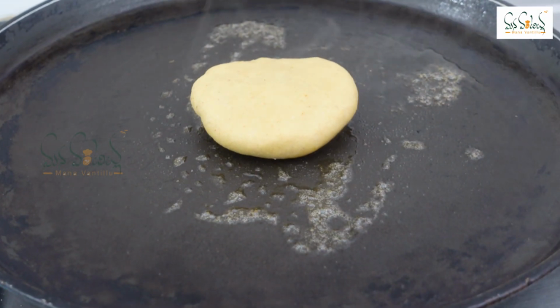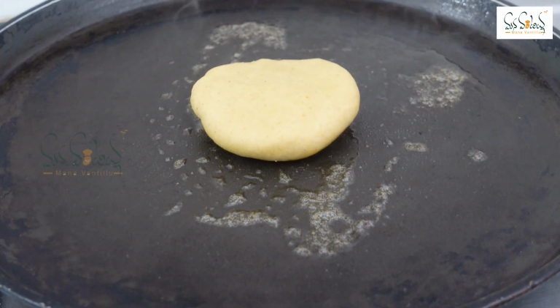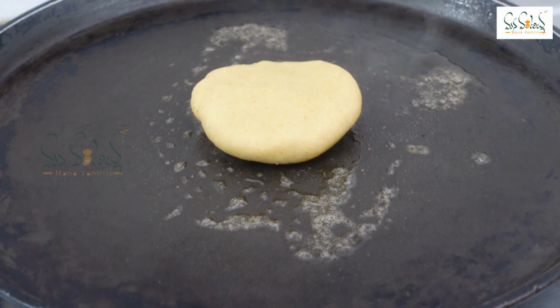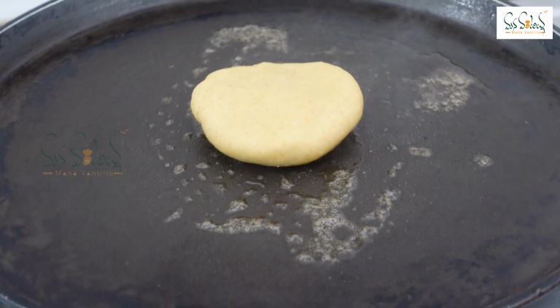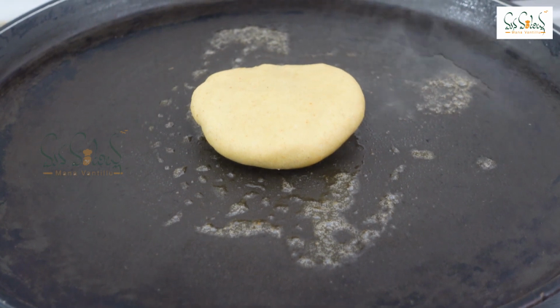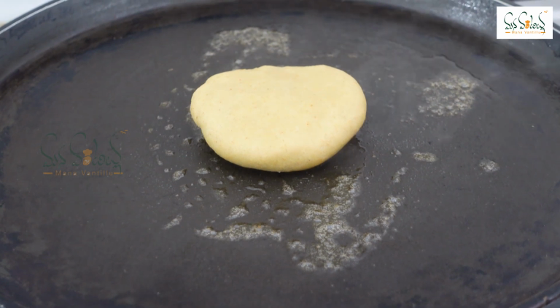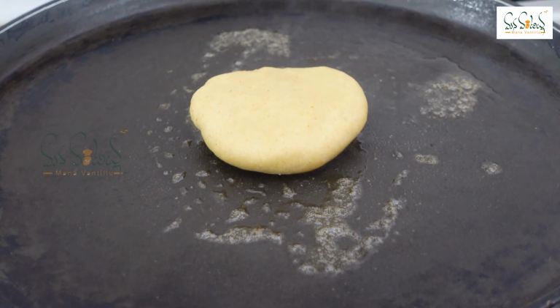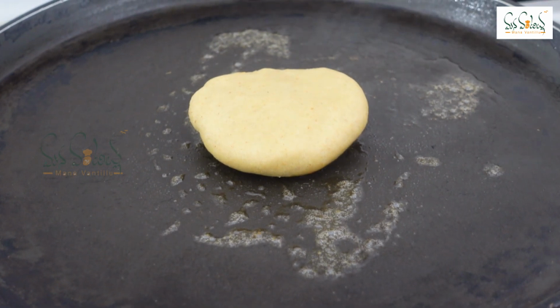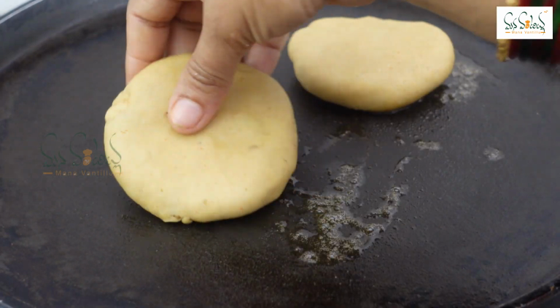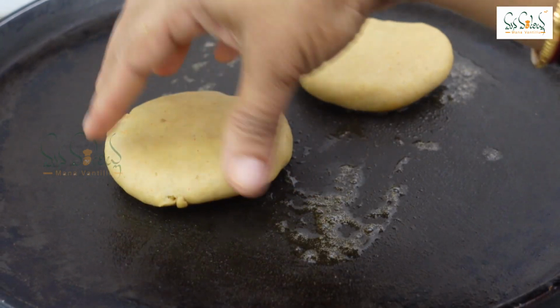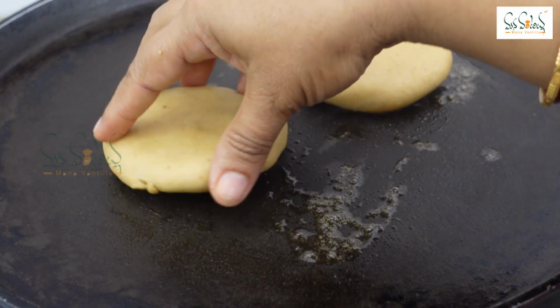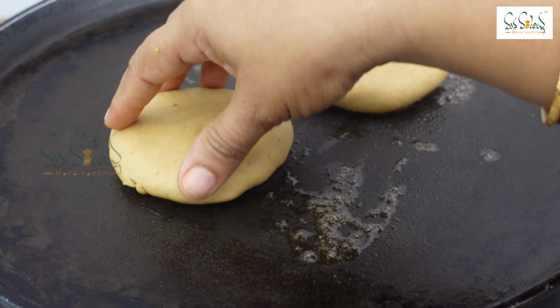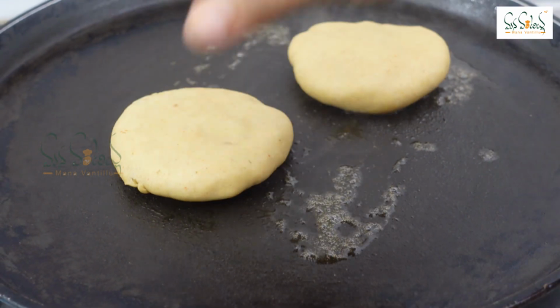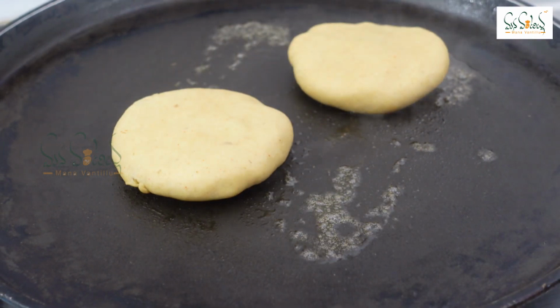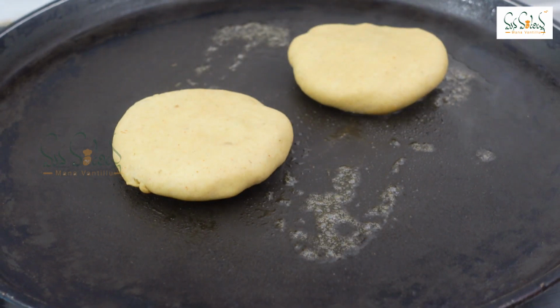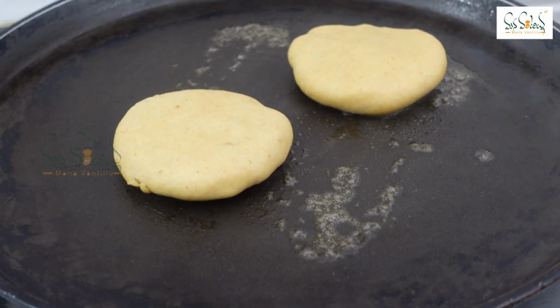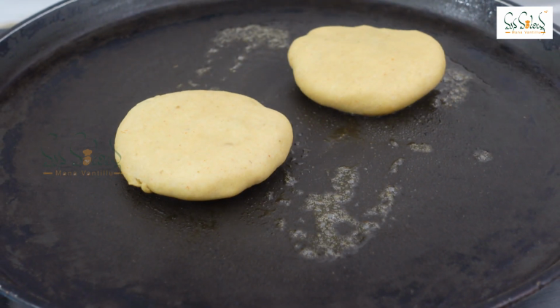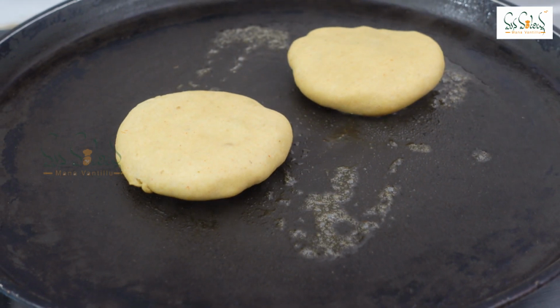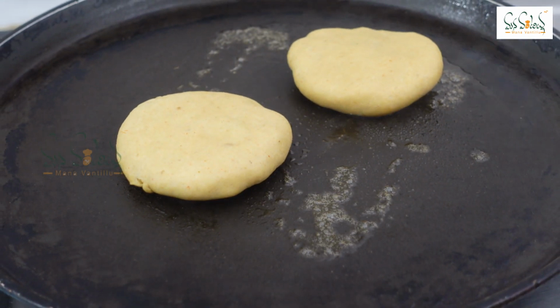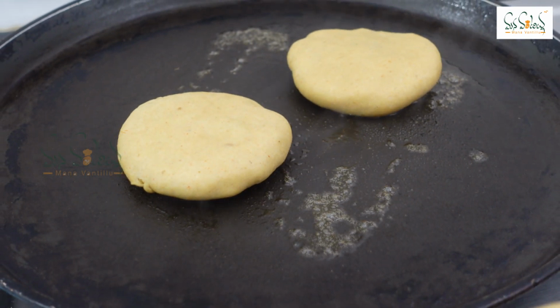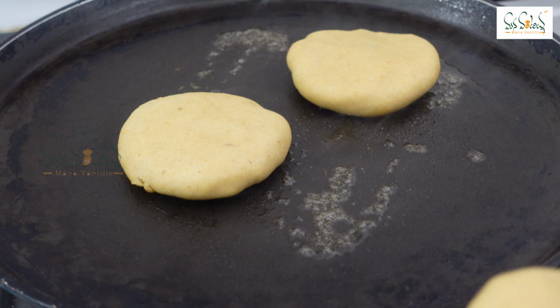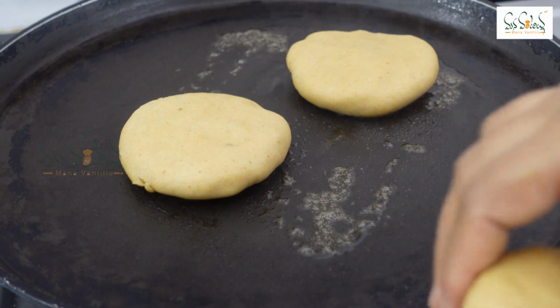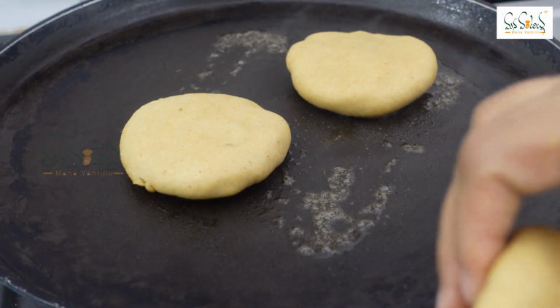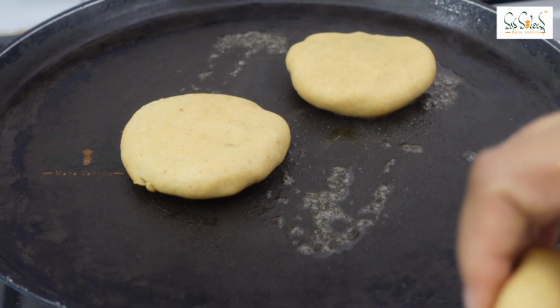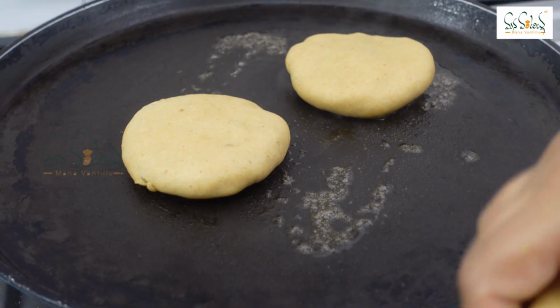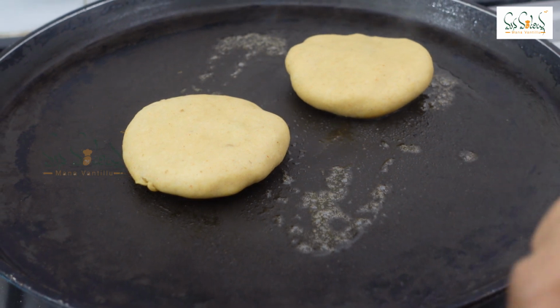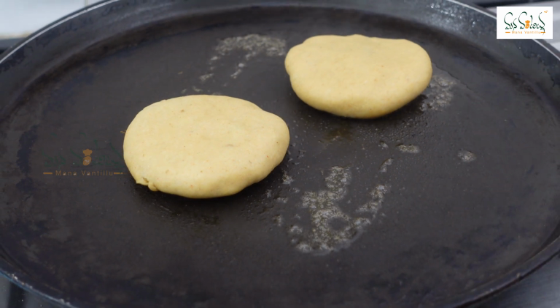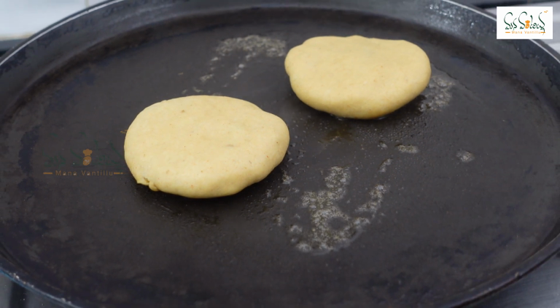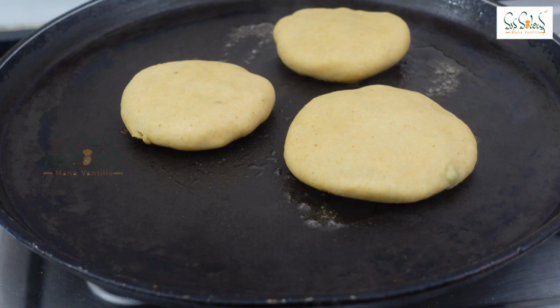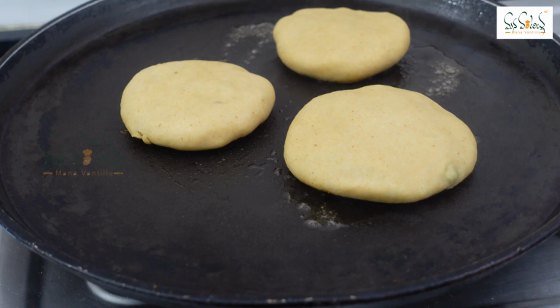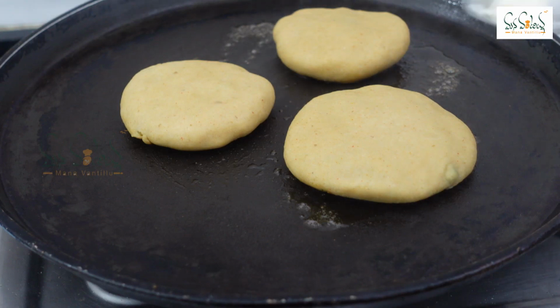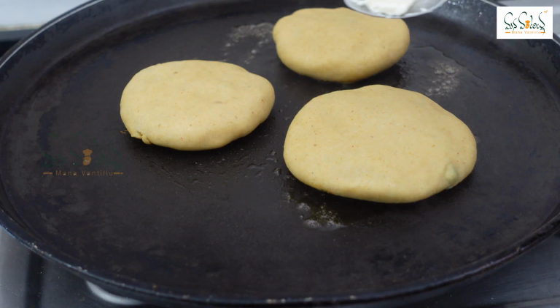I will fry them in the pan at medium to low flame, cooking them bit by bit.